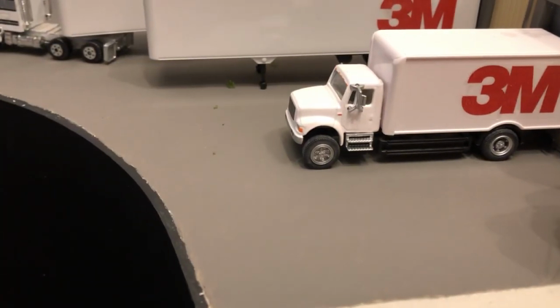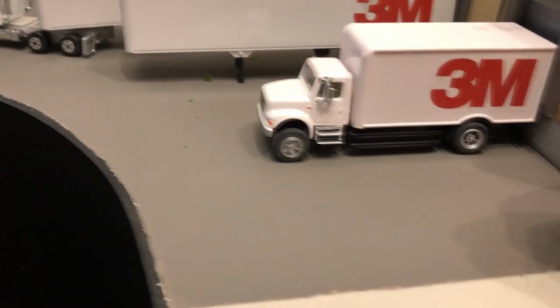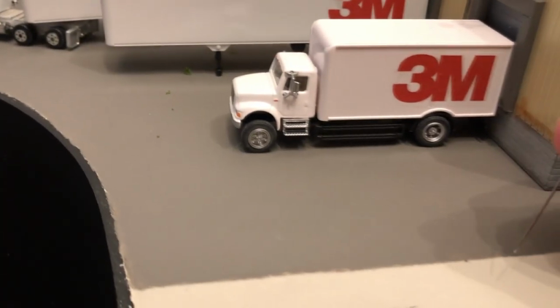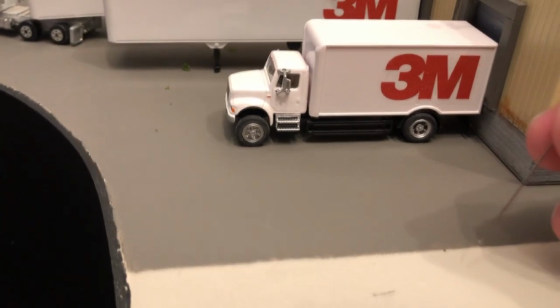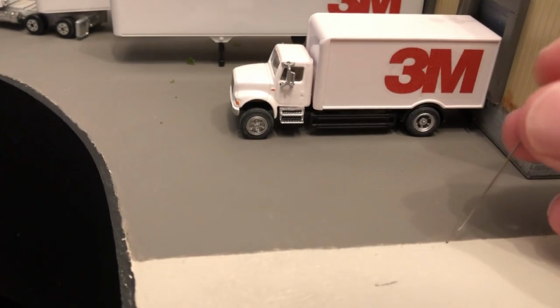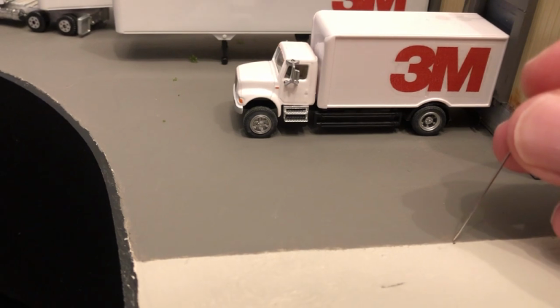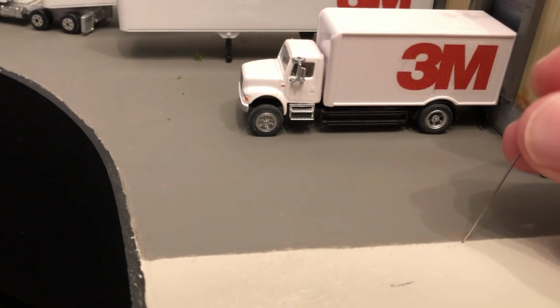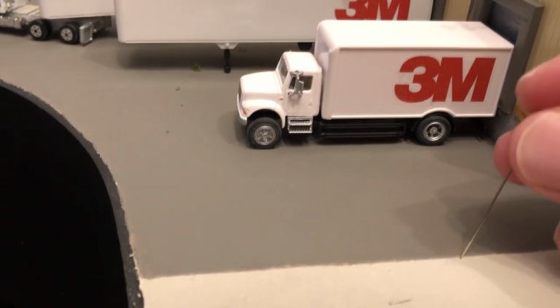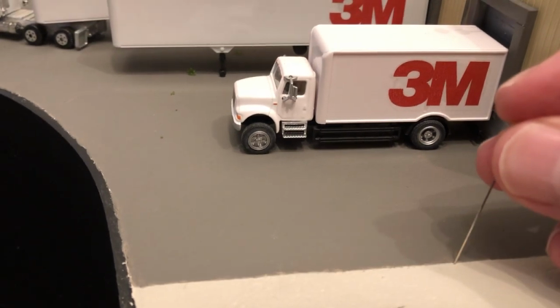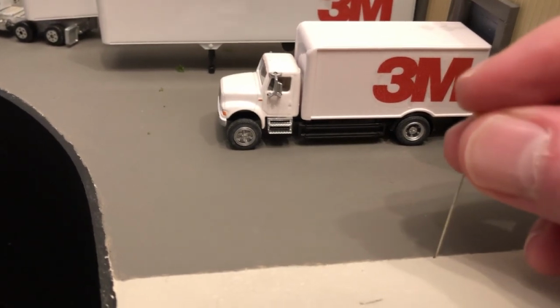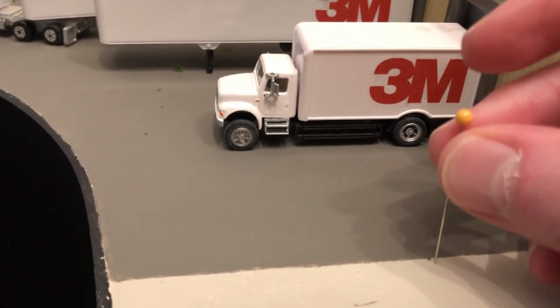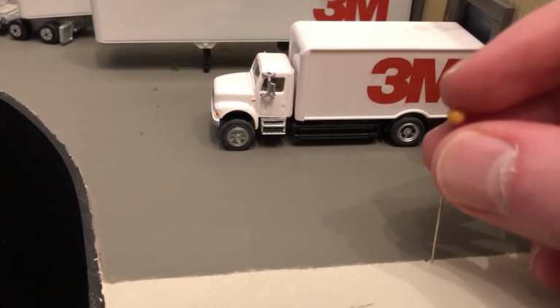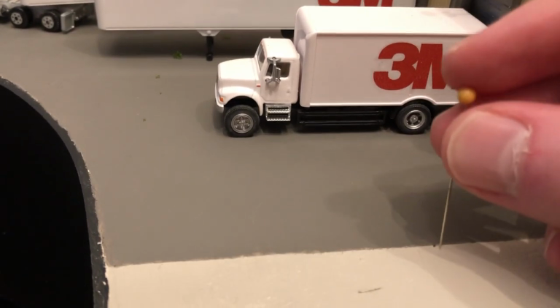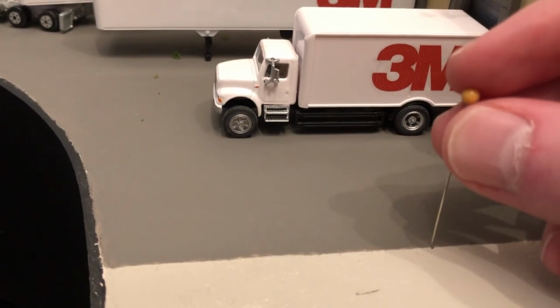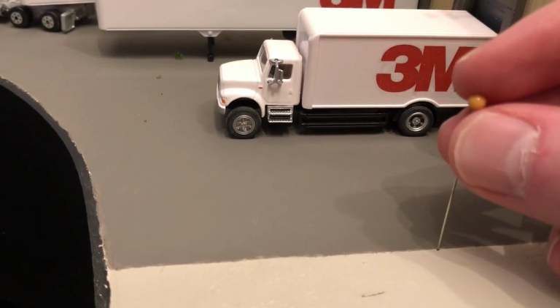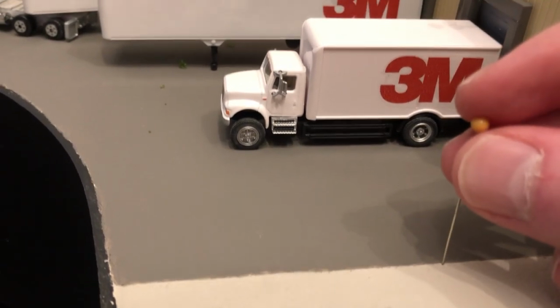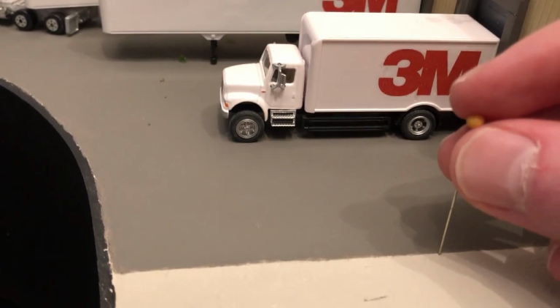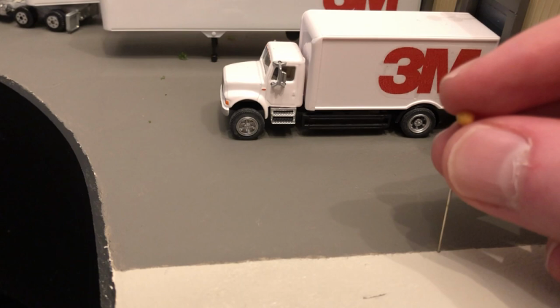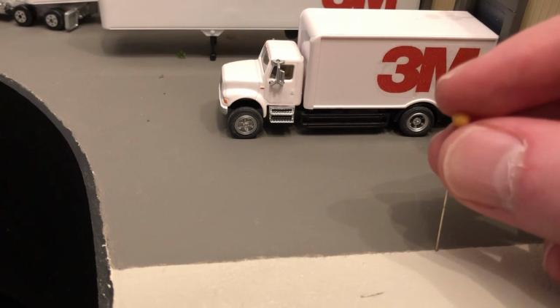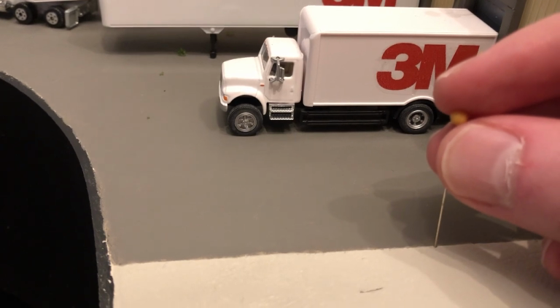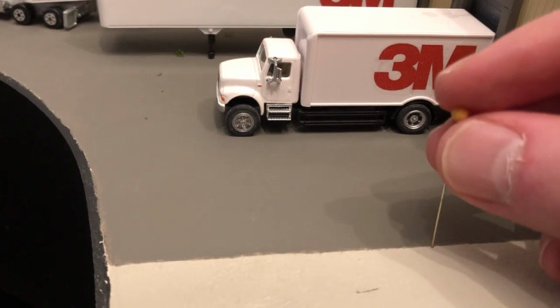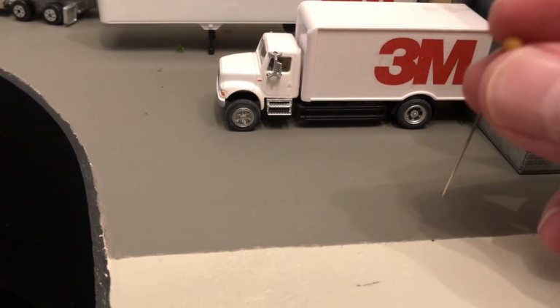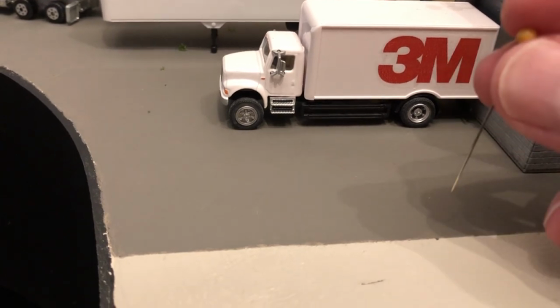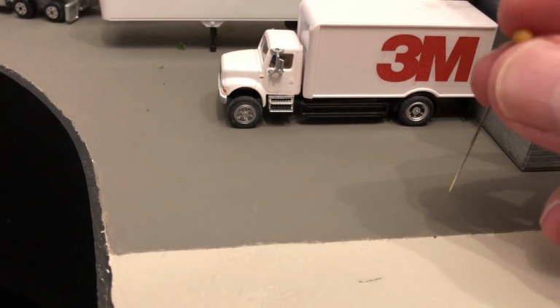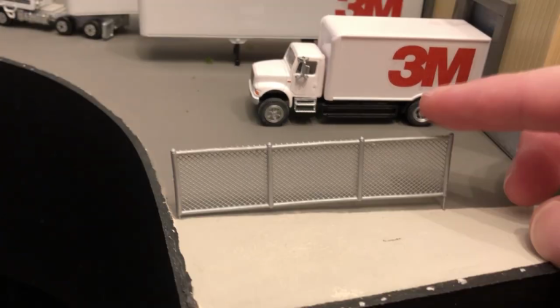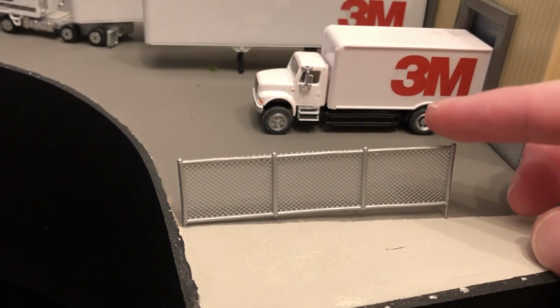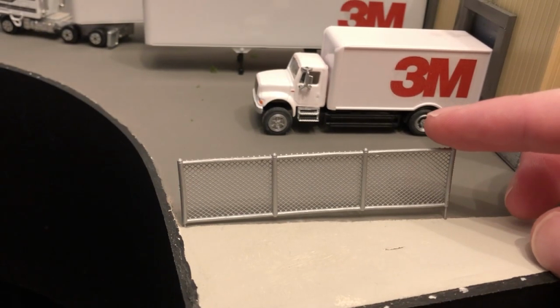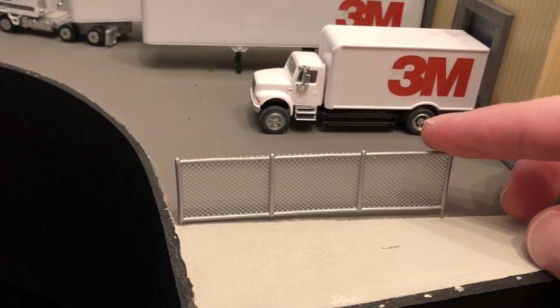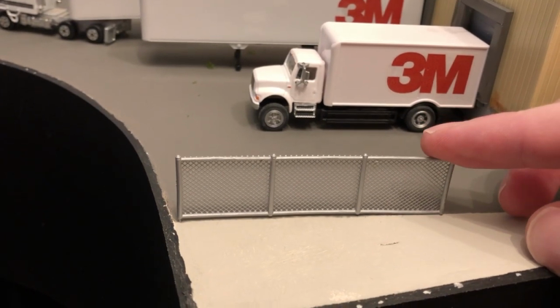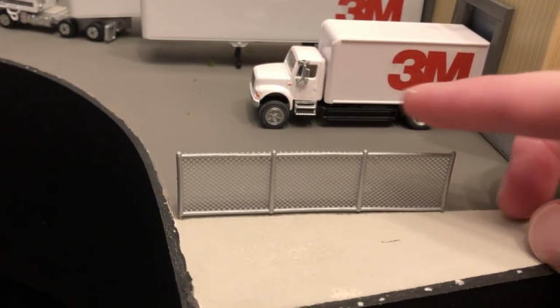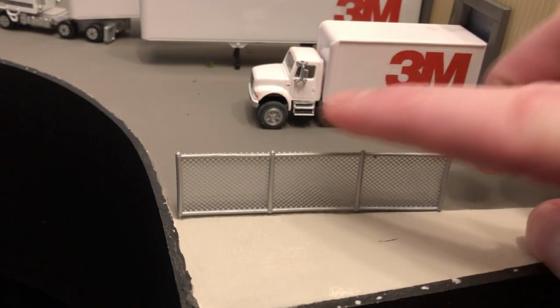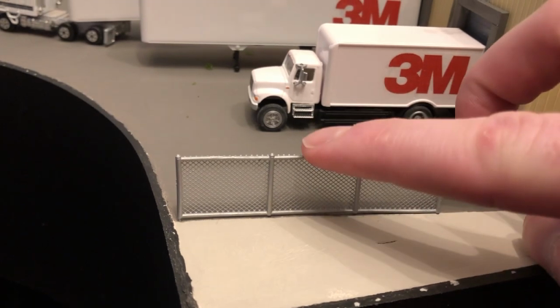To install, Woodland Scenics recommends you drill holes for the fence posts, but since my layout has foam, I'm just going to use this super sharp and dangerous in the wrong hands pin. Once your hole is made, place the fence in gently and glue in place.